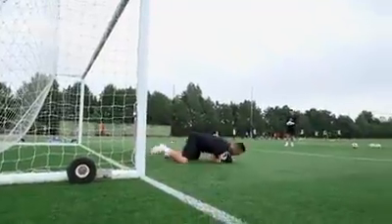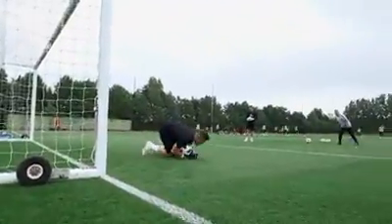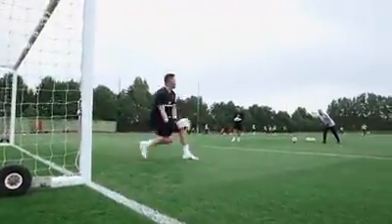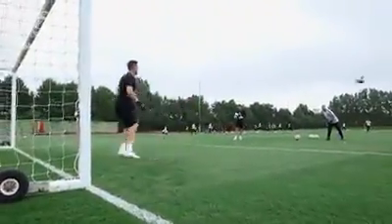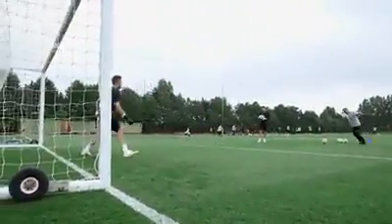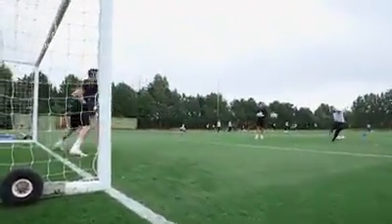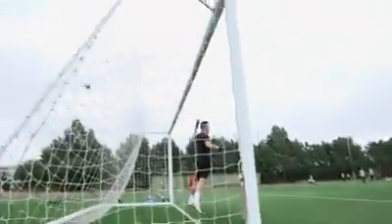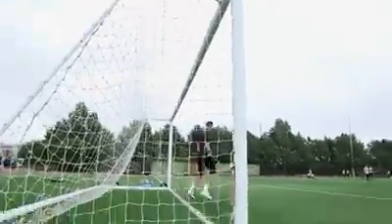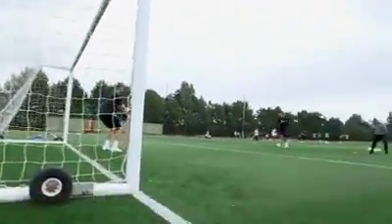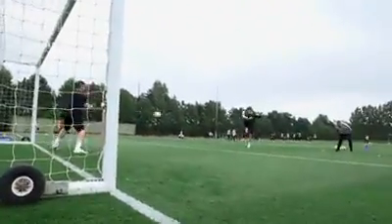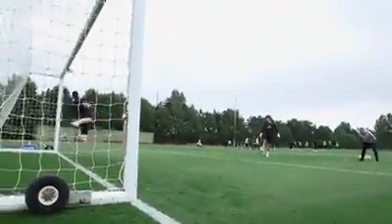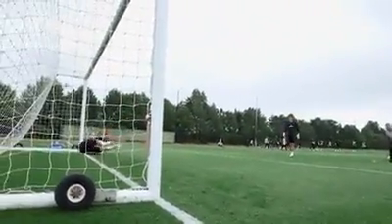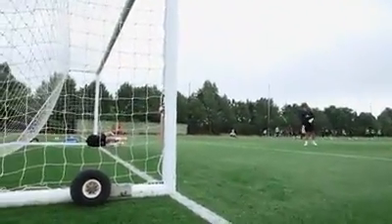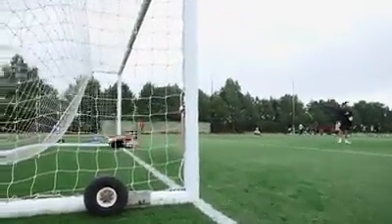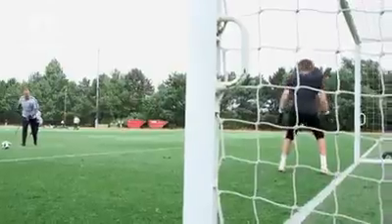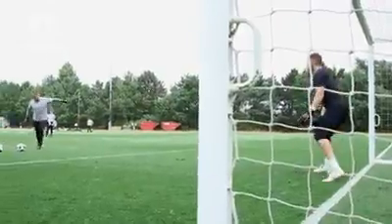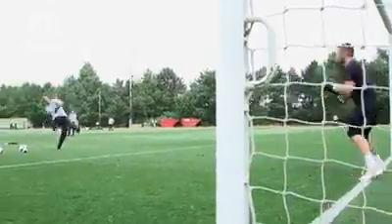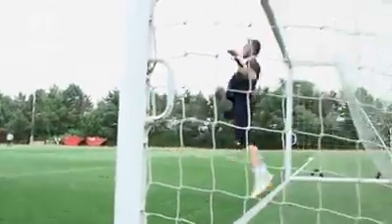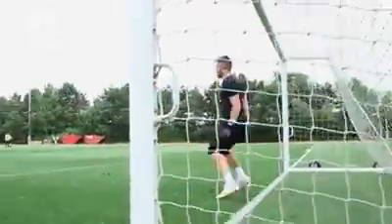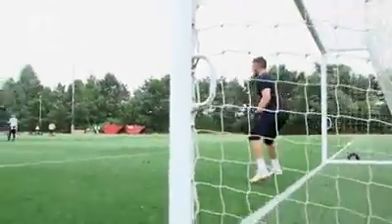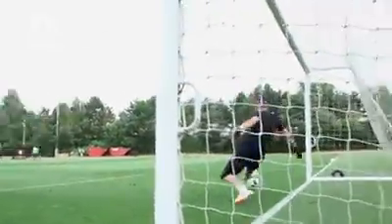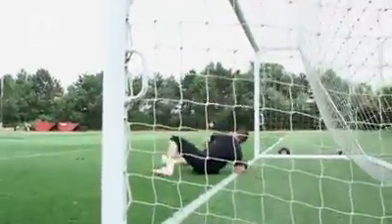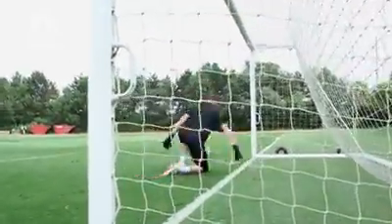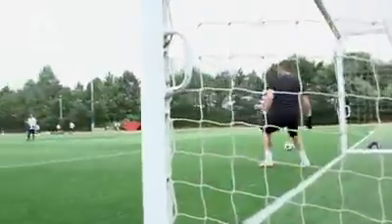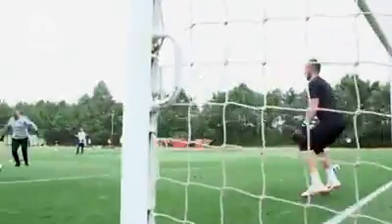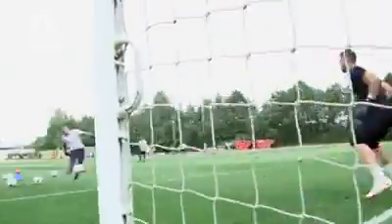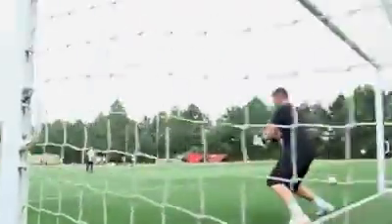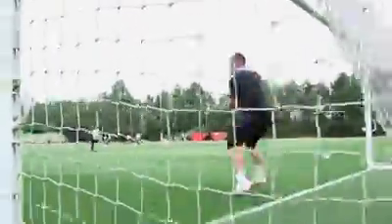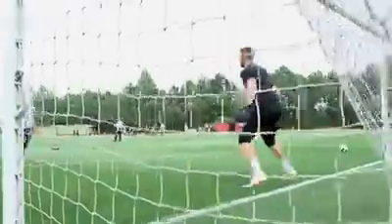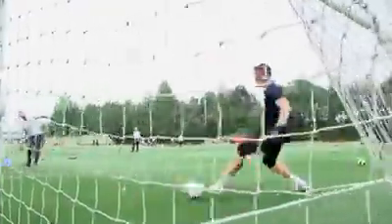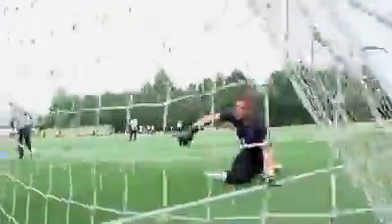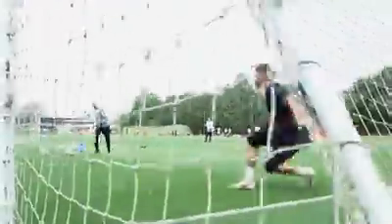Good basket. Get it close. Set. Yep. Great touch. Side. Good habit.